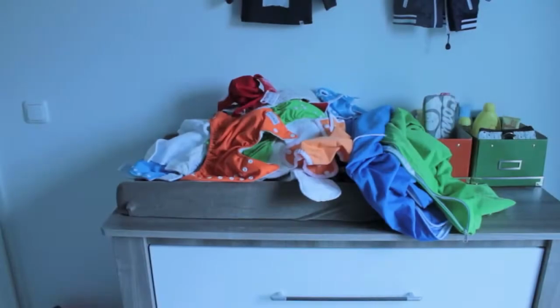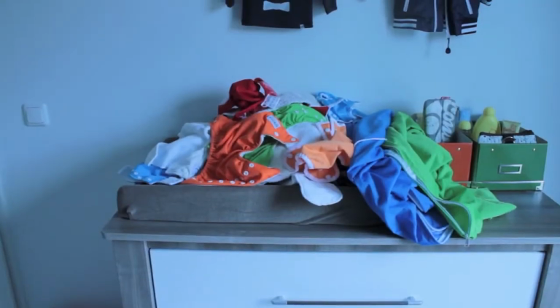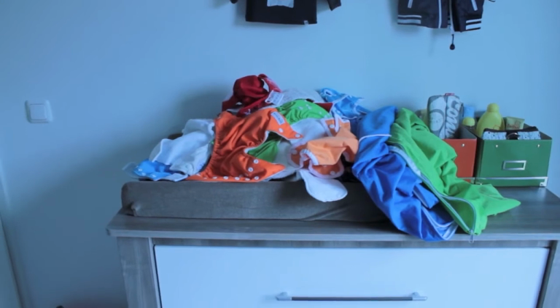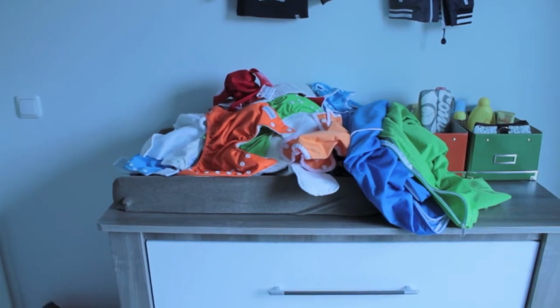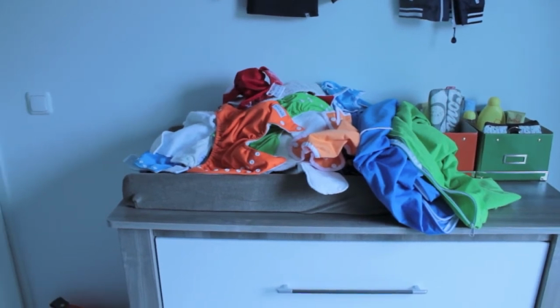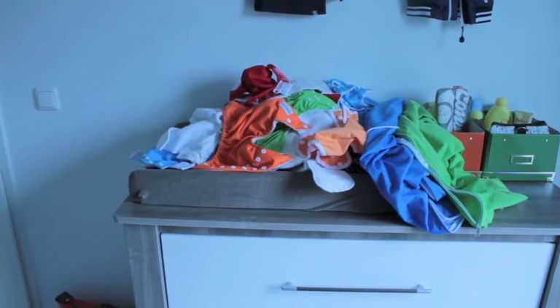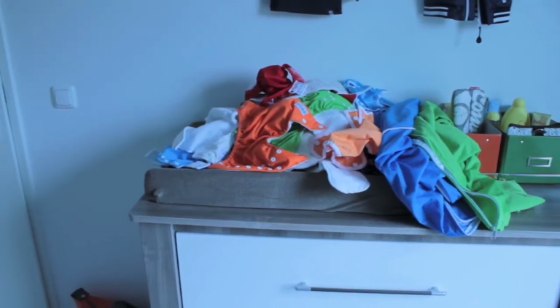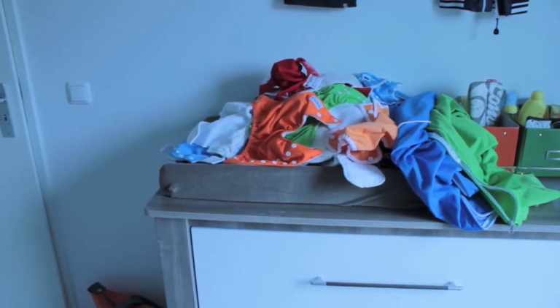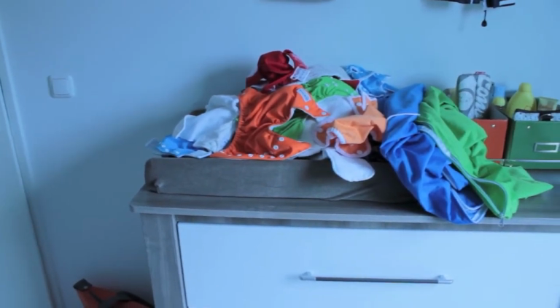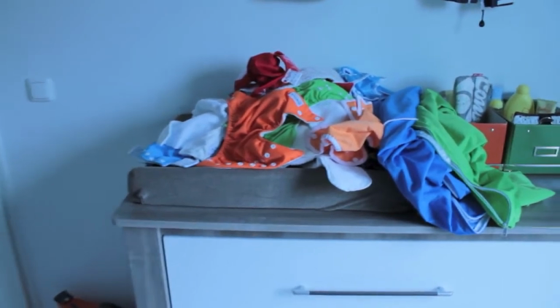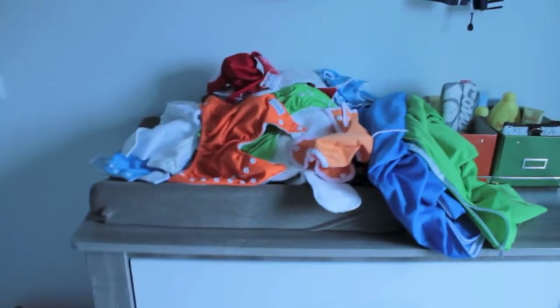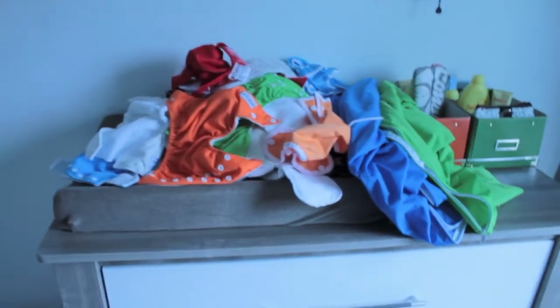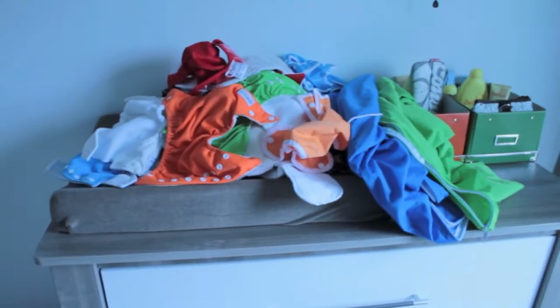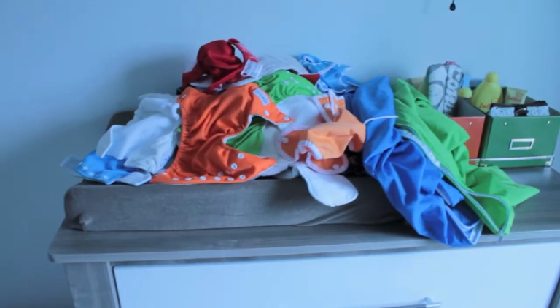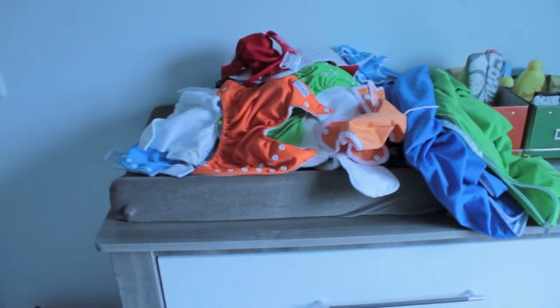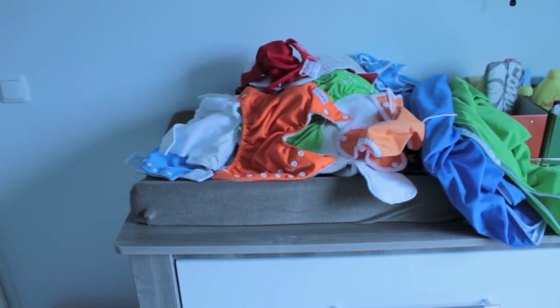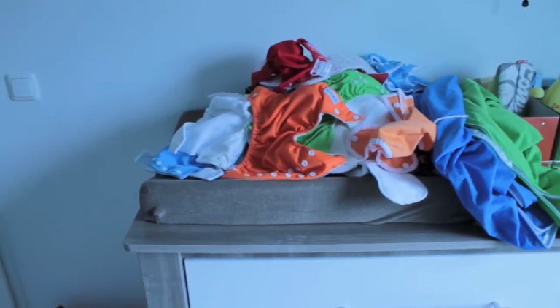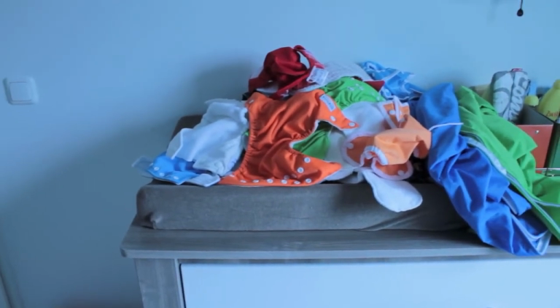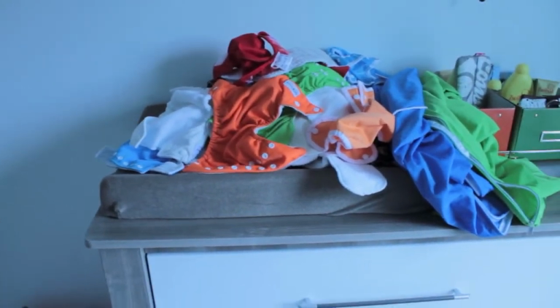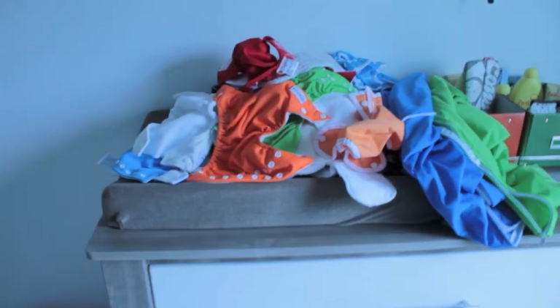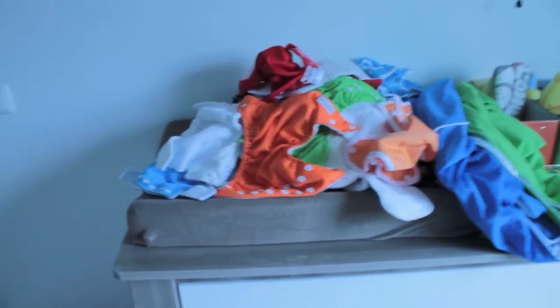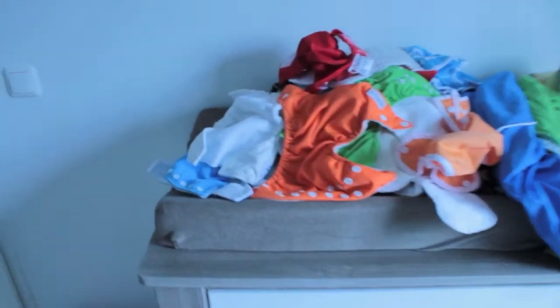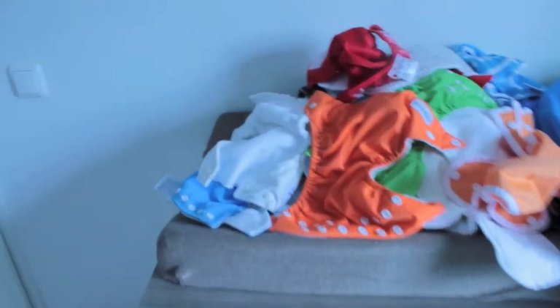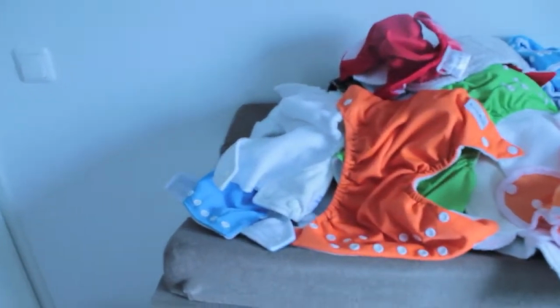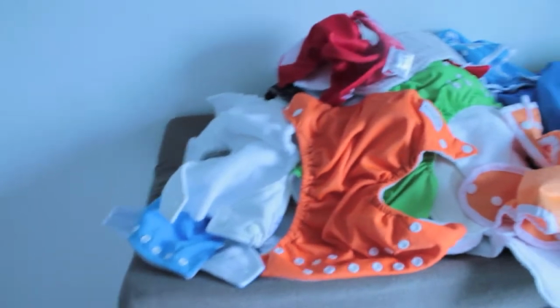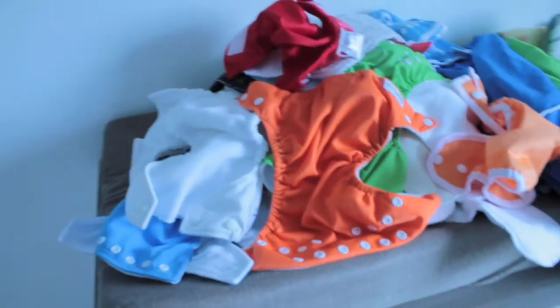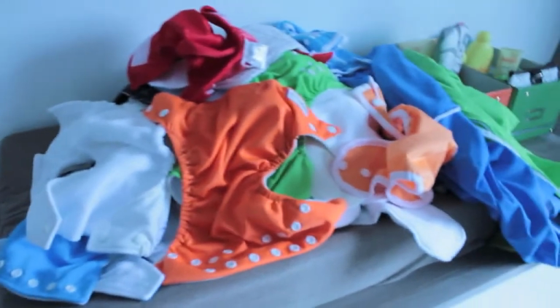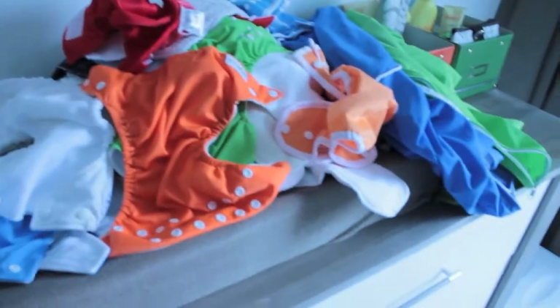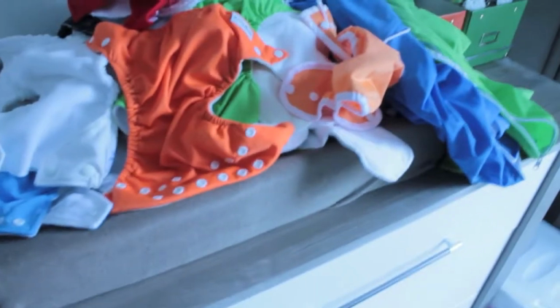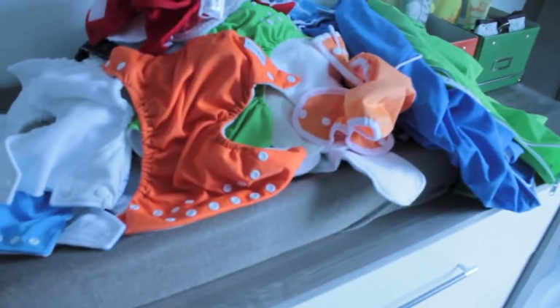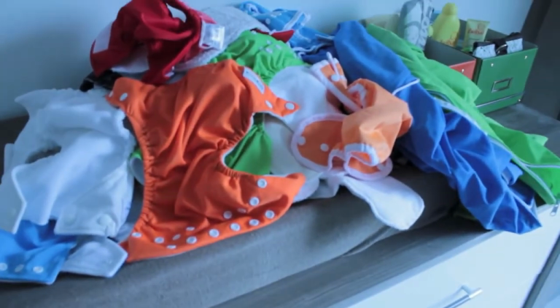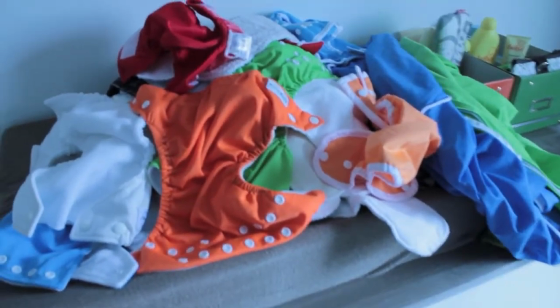Hi everyone, so this is going to be the video where I prep my diapers. I have basically just piled all of my man-made material diaper stuff on the changing table.